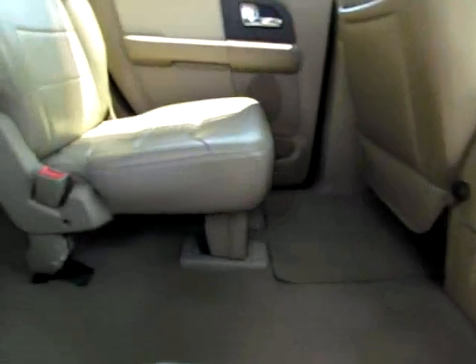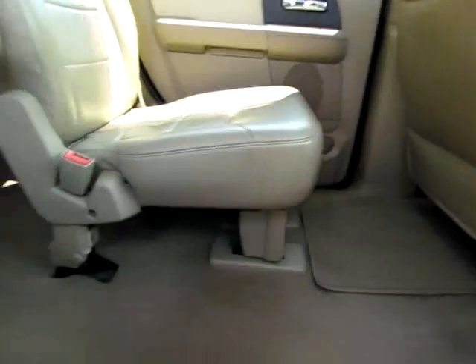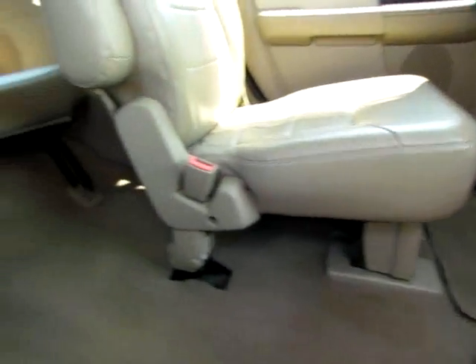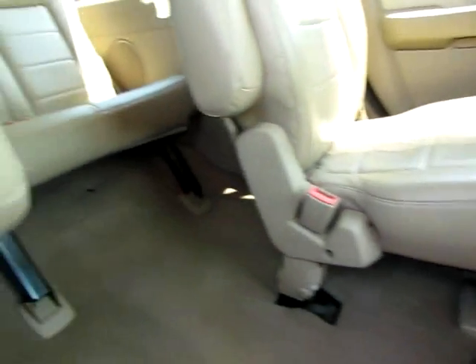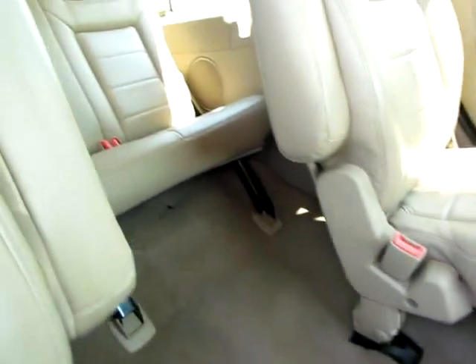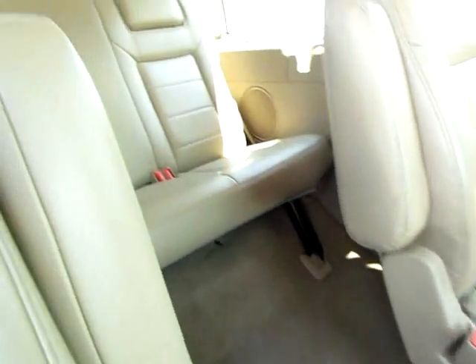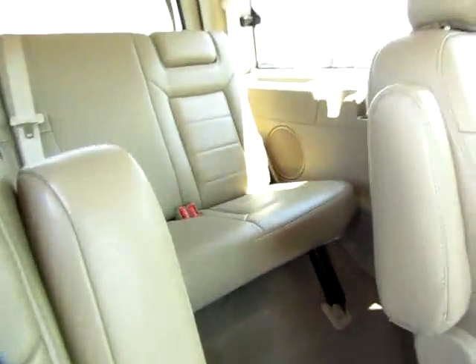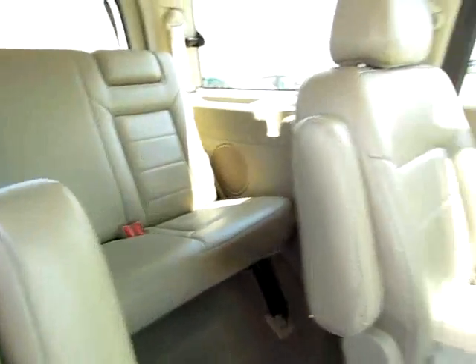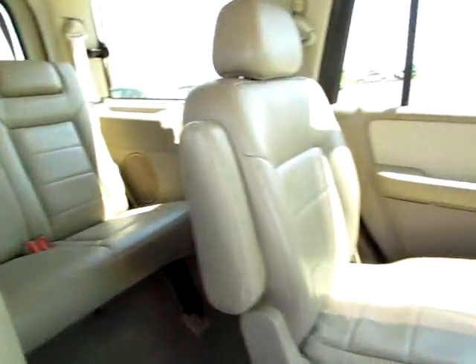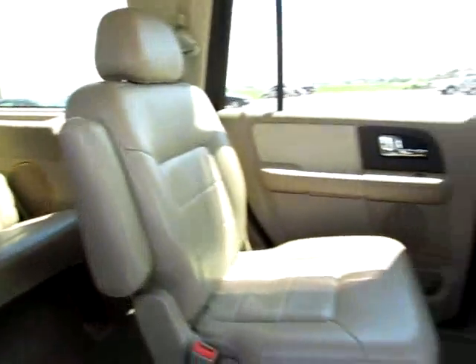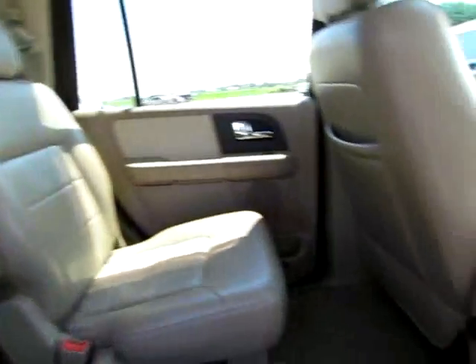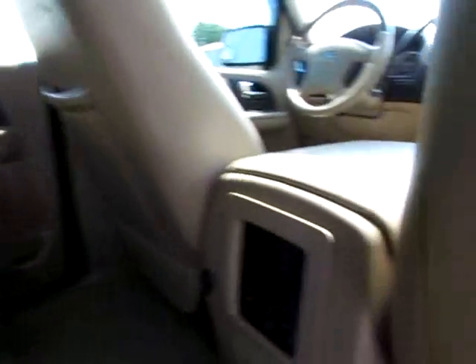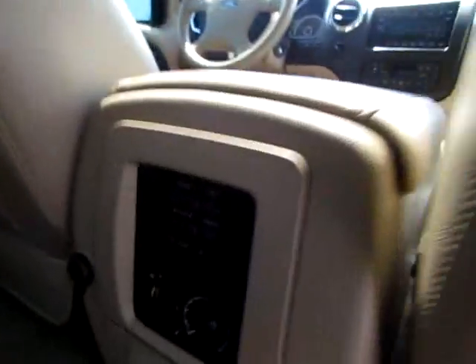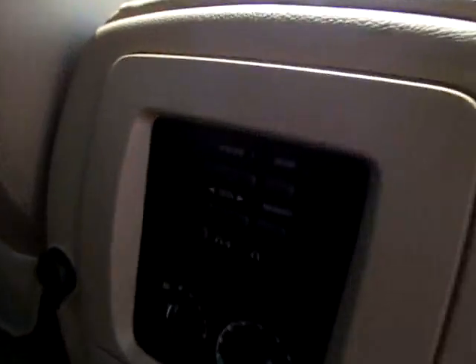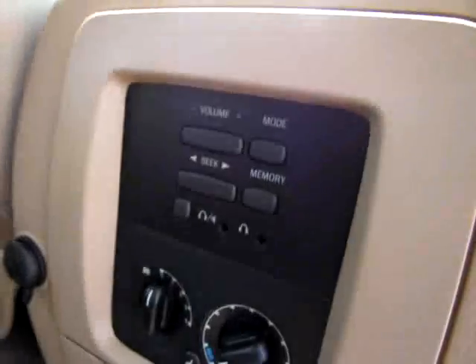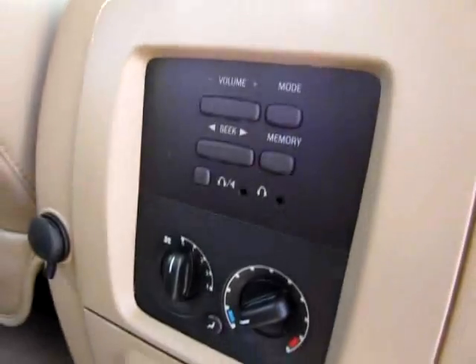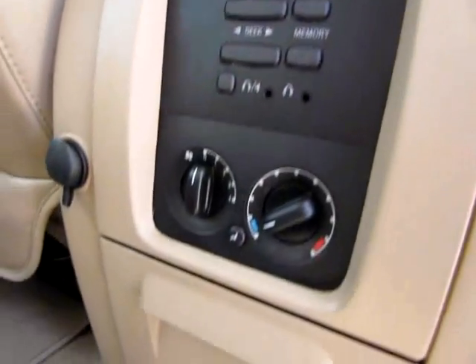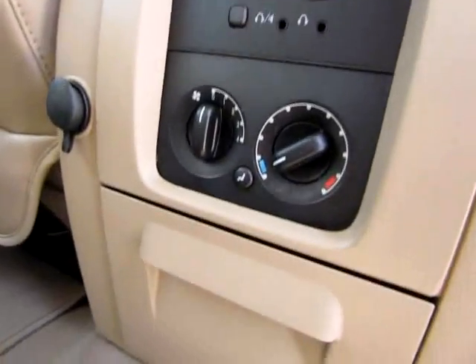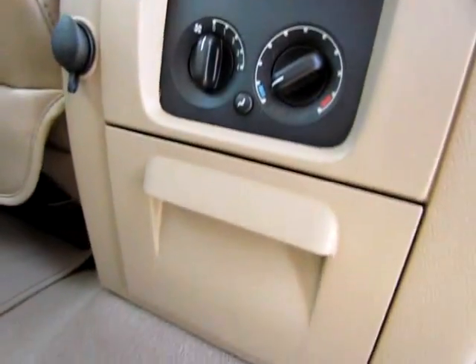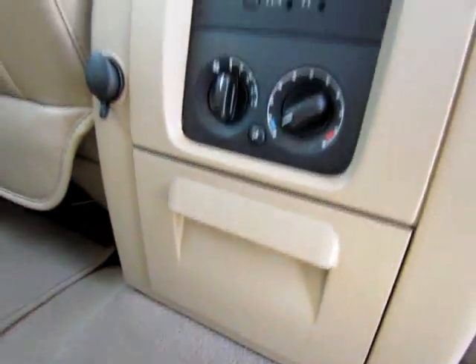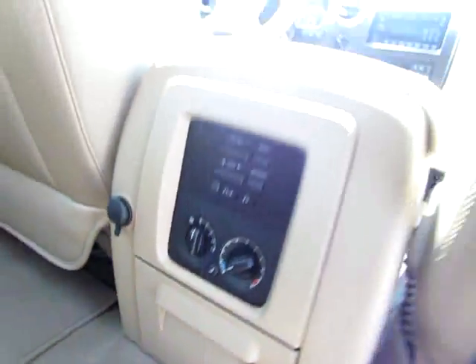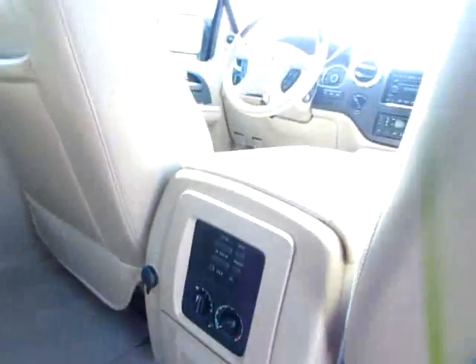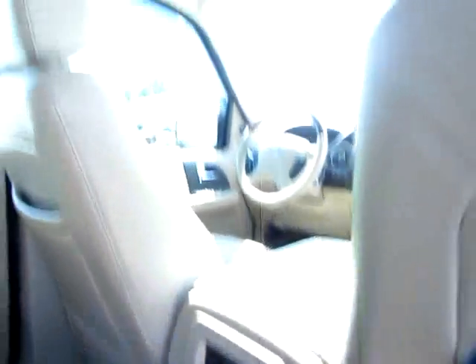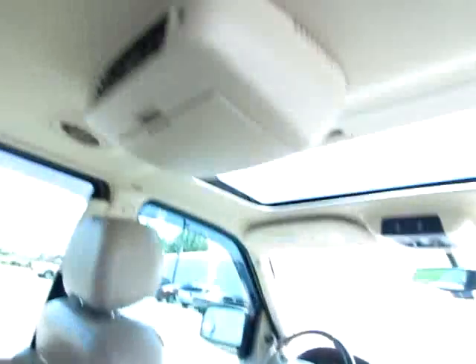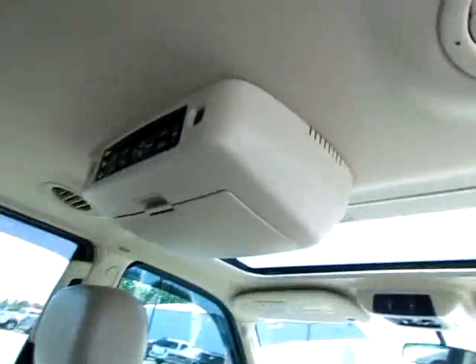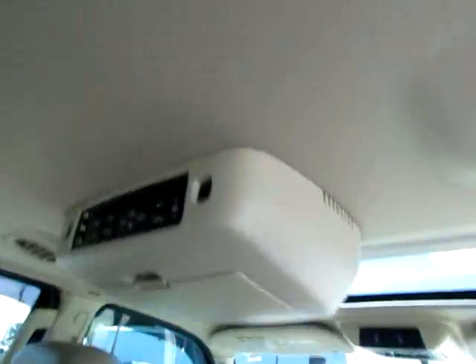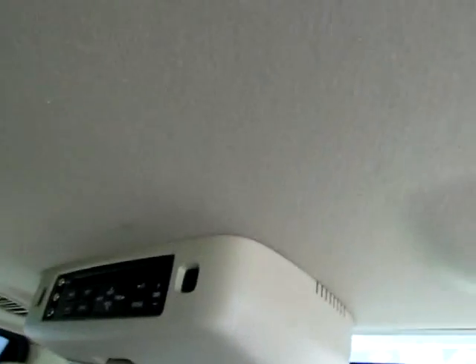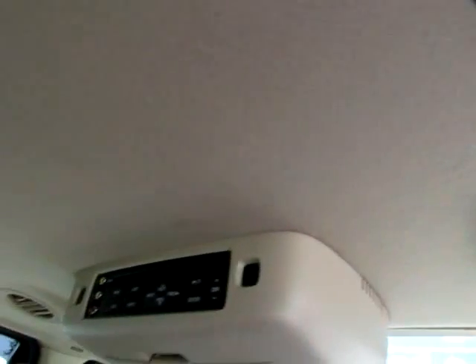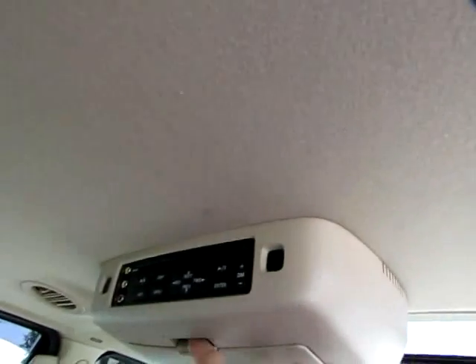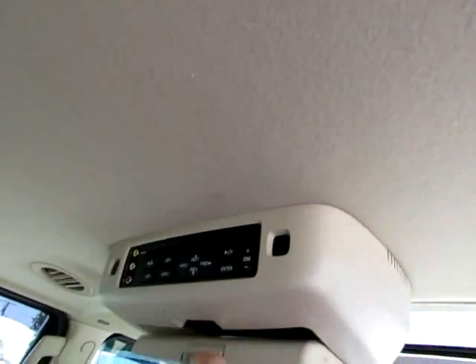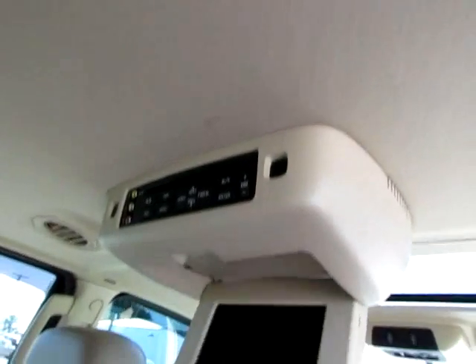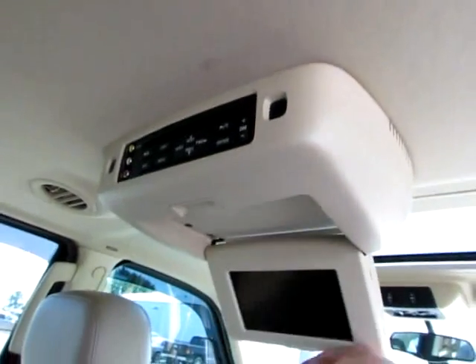Clearly, it's been very well cared for in the back of this Expedition. We've got a whole console back here just for the back. And up here we do have a DVD player with all the controls right there.